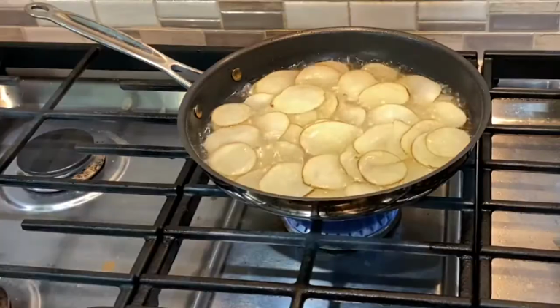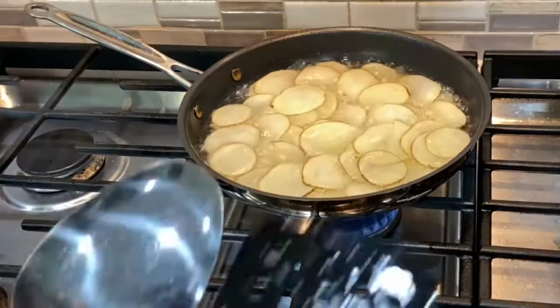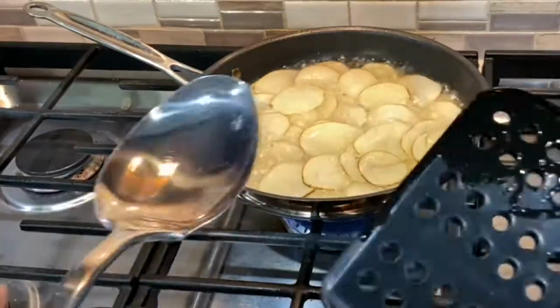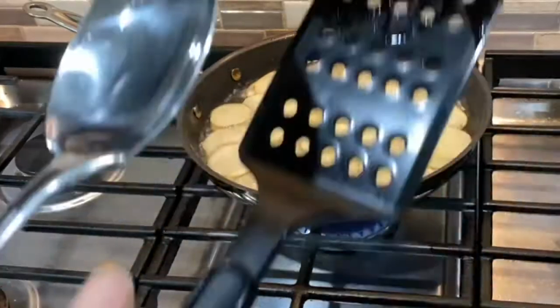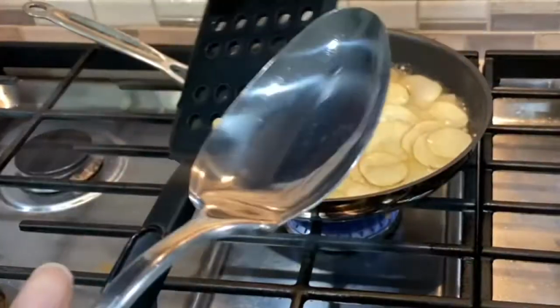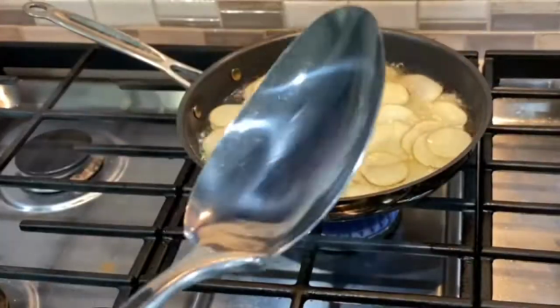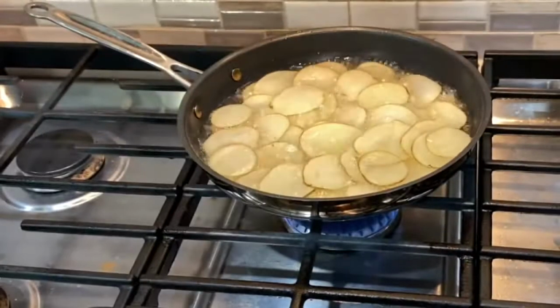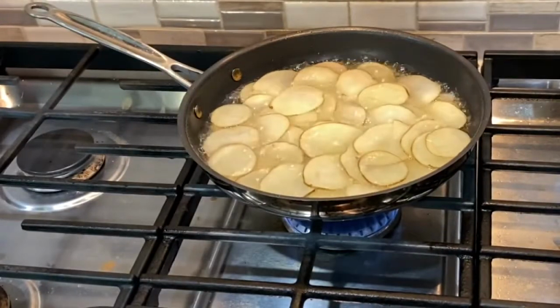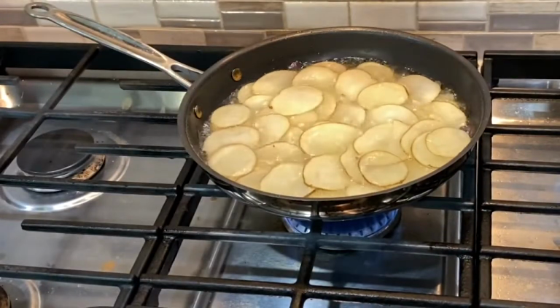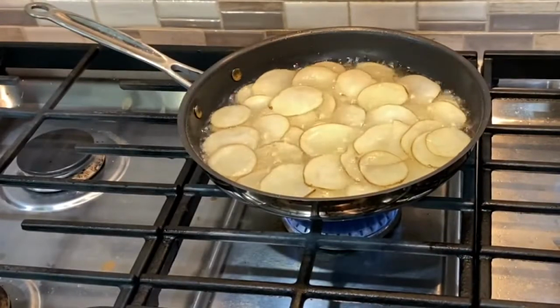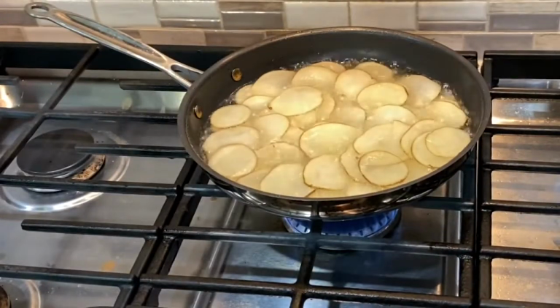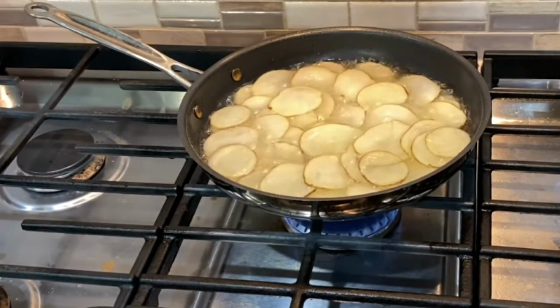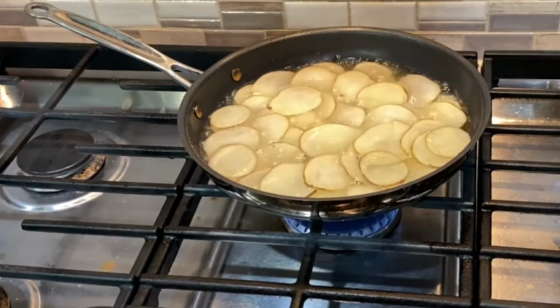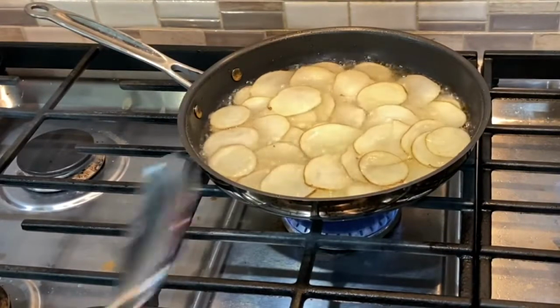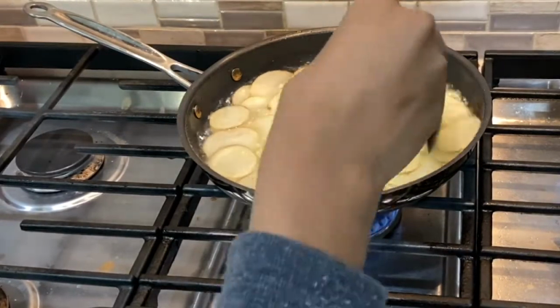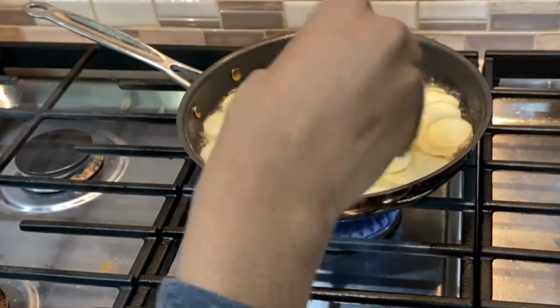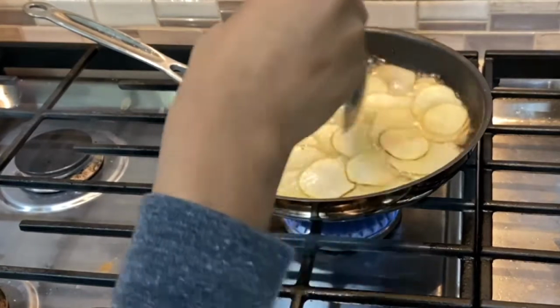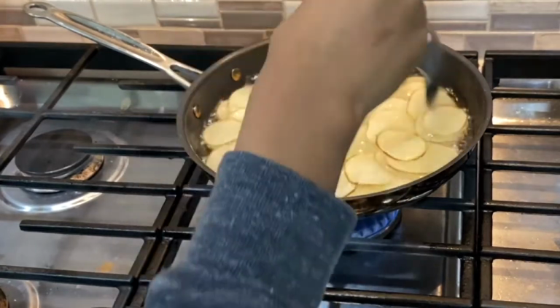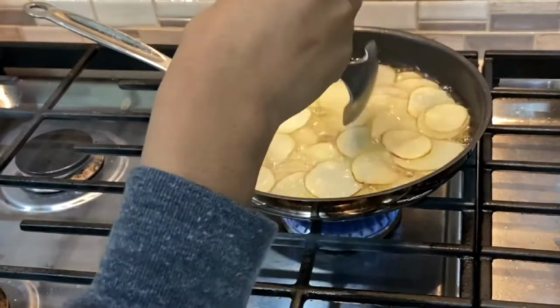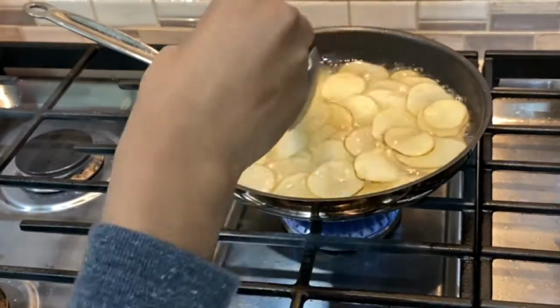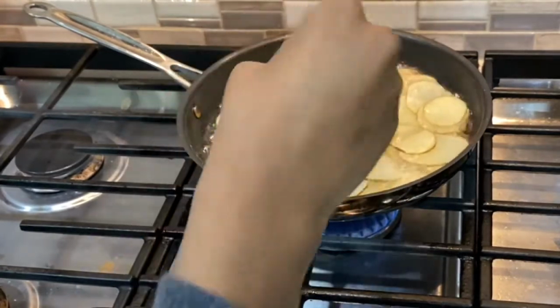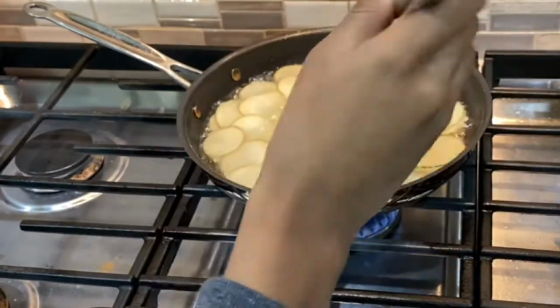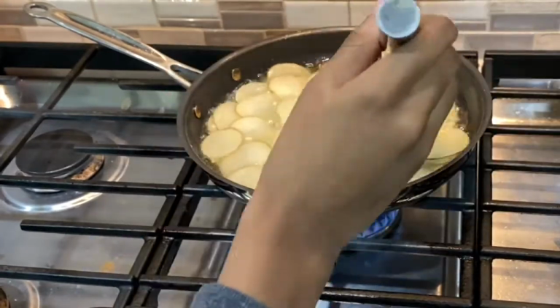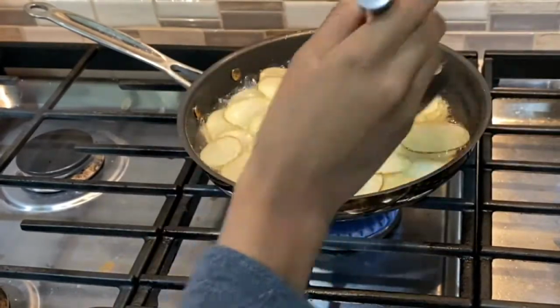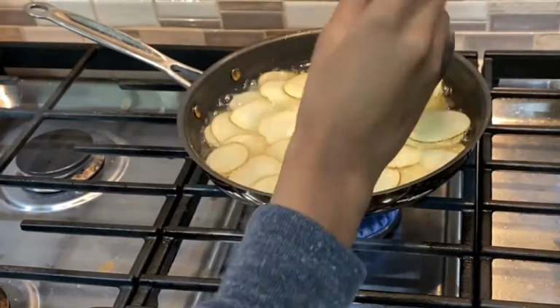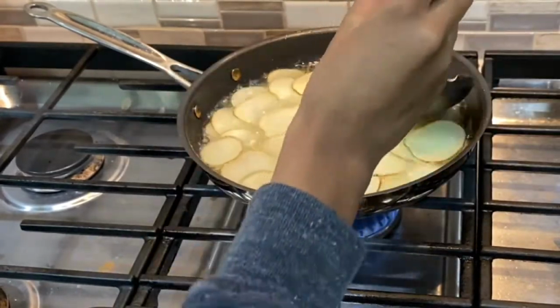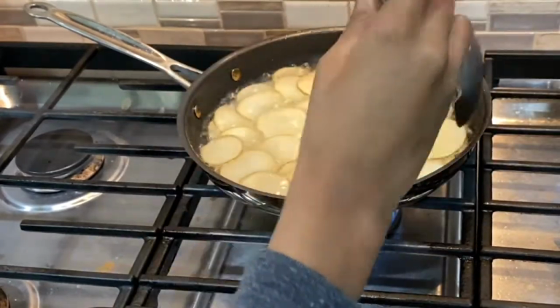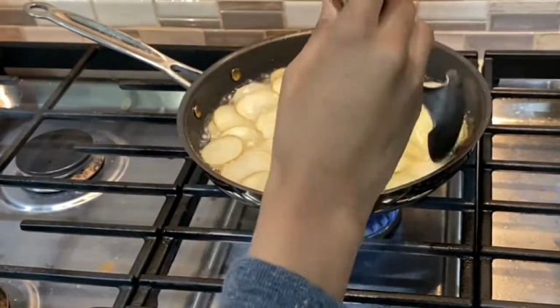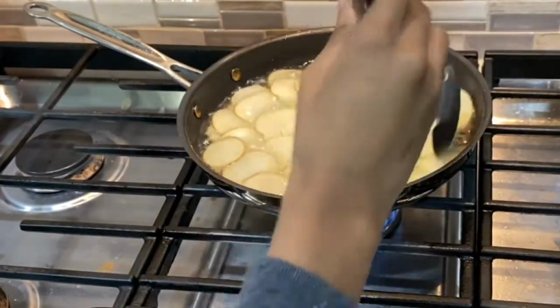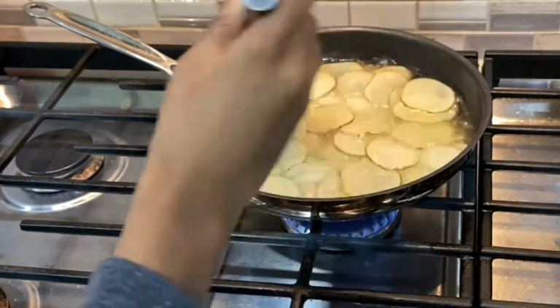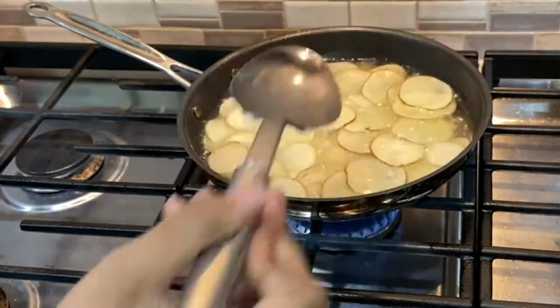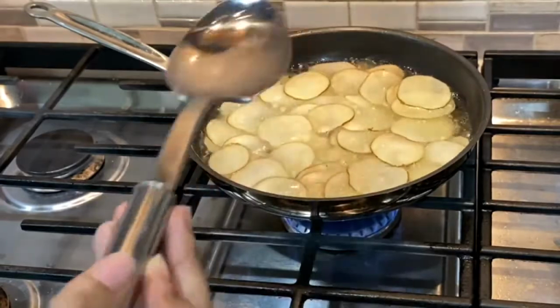After a while, I changed to a metal spoon, which I find is best for making potato chips. But I also know people really like those skimmer slotted spoons, so if you have one of those, I recommend you use that one over this.